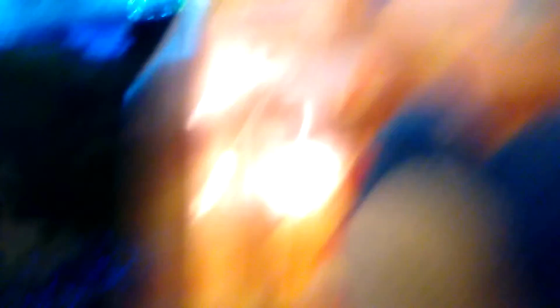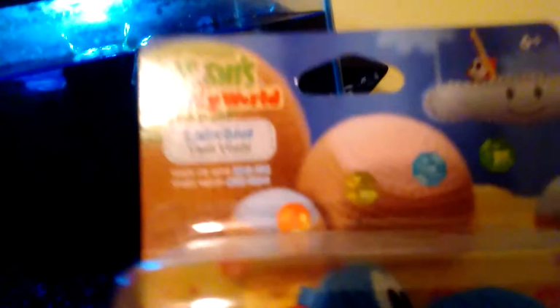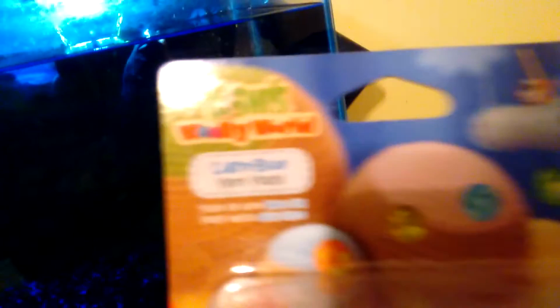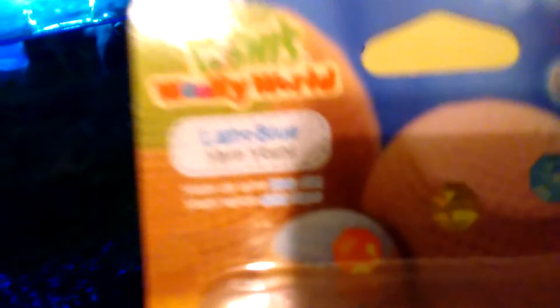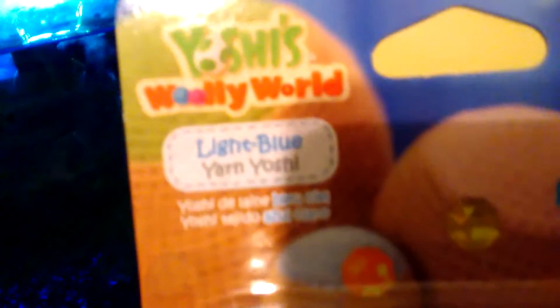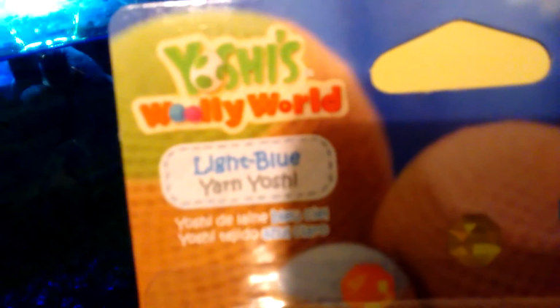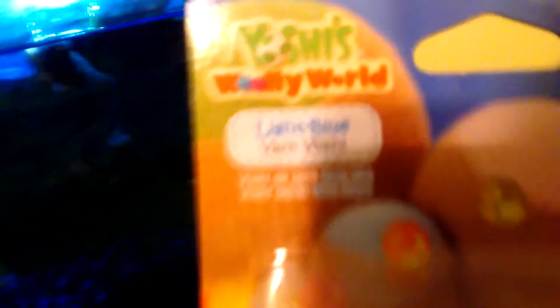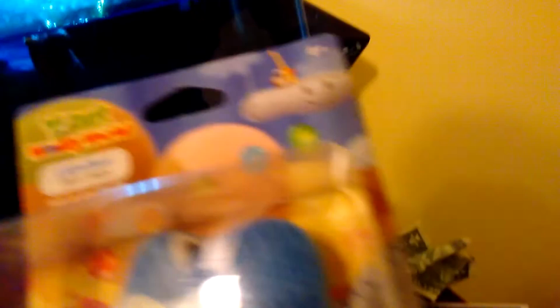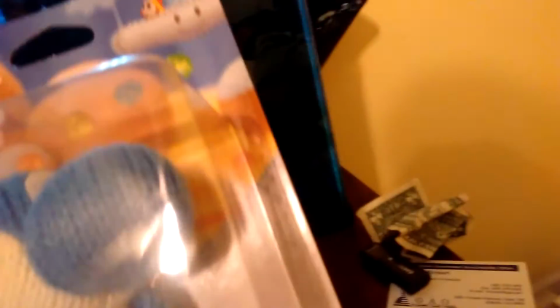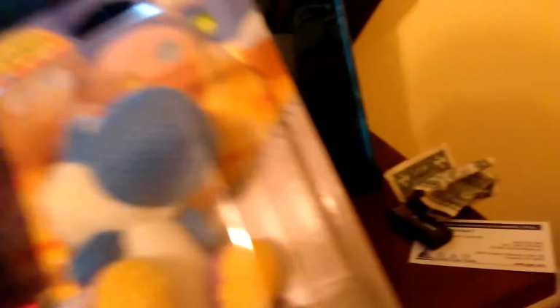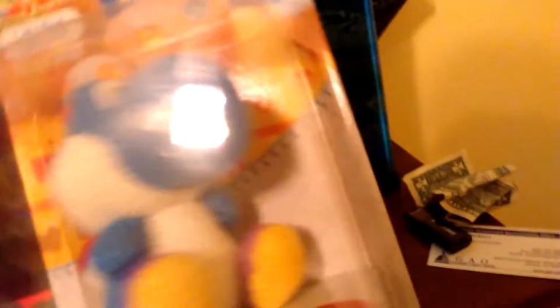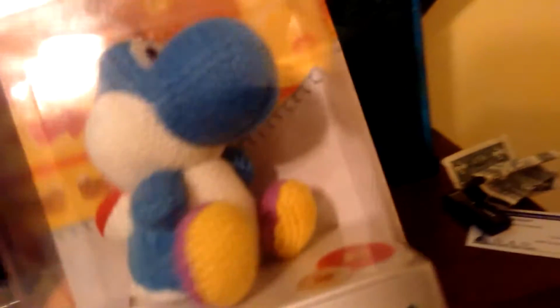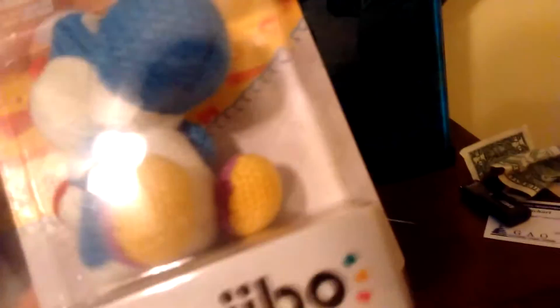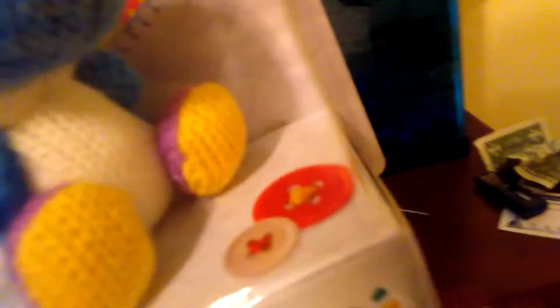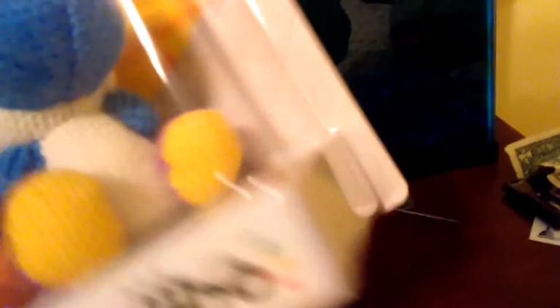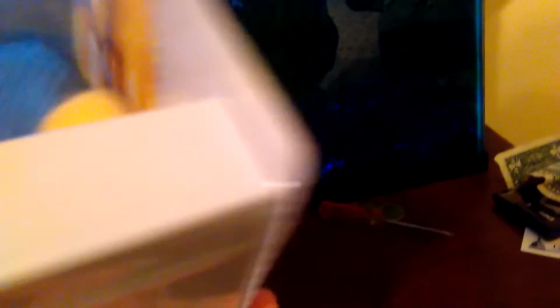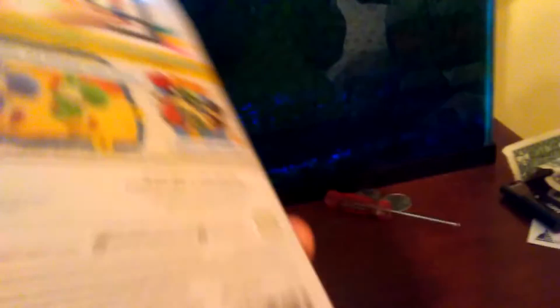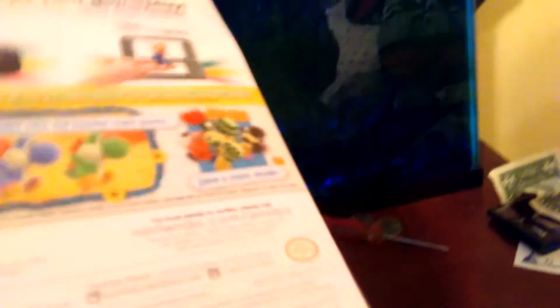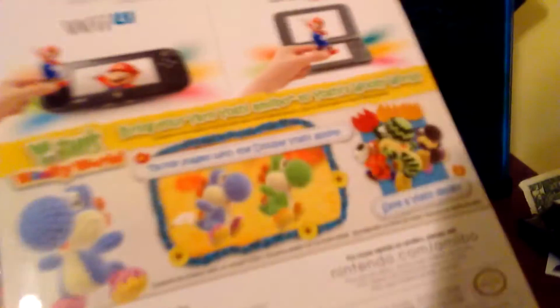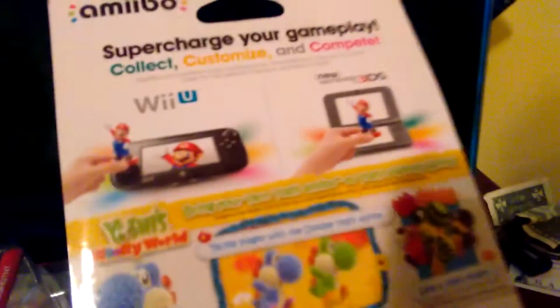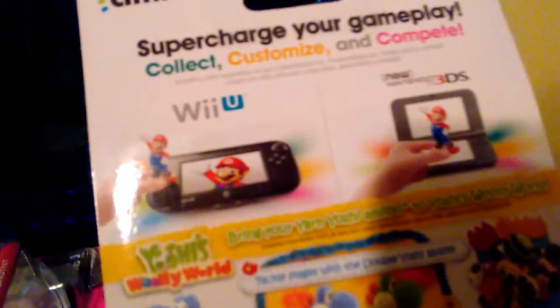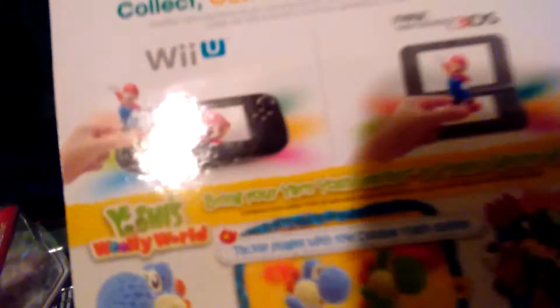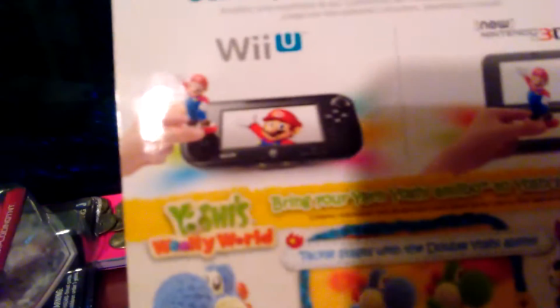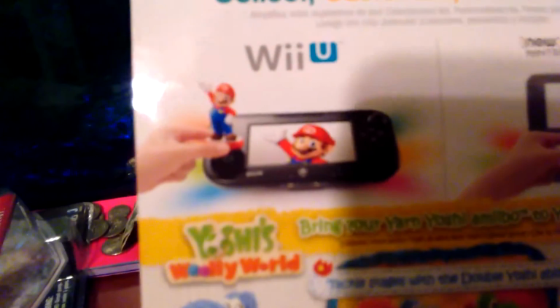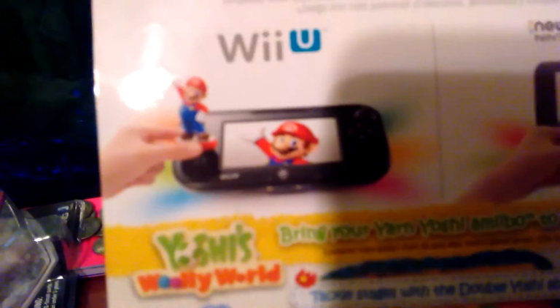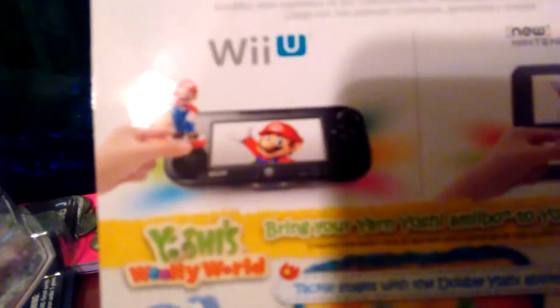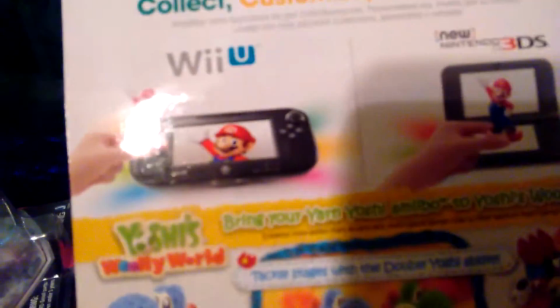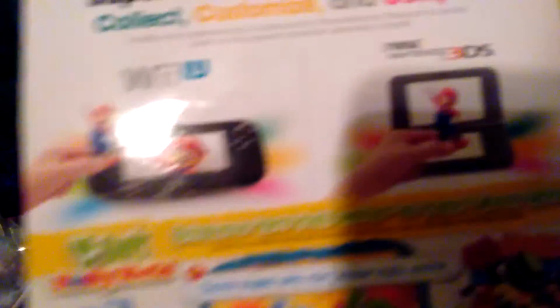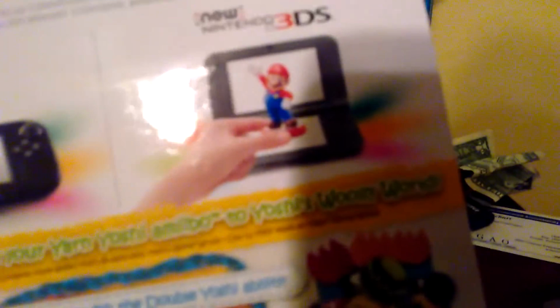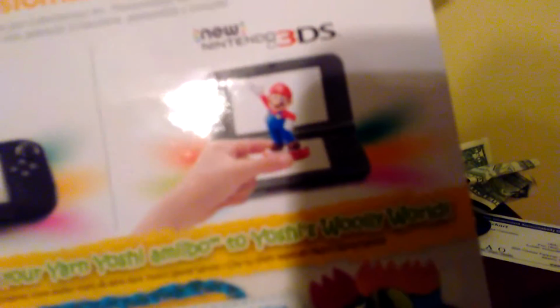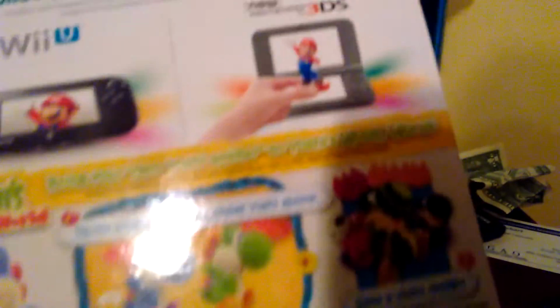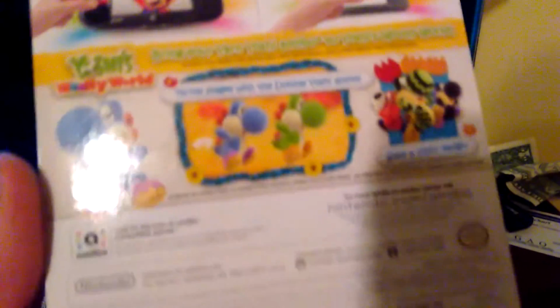Yeah, this works for Yoshi's Woolly World specifically. It may eventually work for other consoles, but not as of now. You can place it on your gamepad or on your Nintendo 3DS.